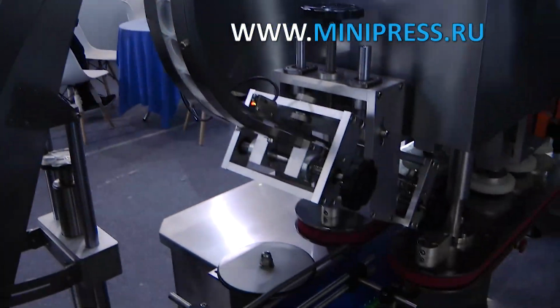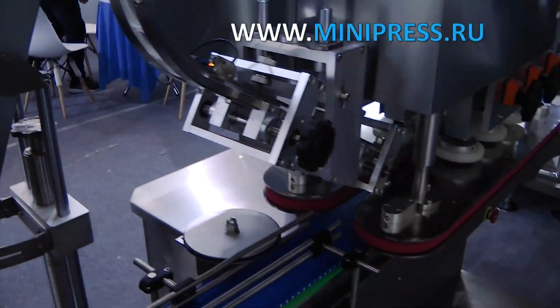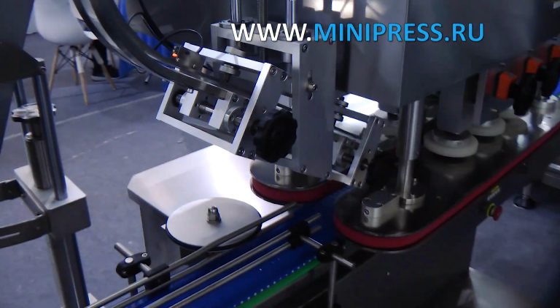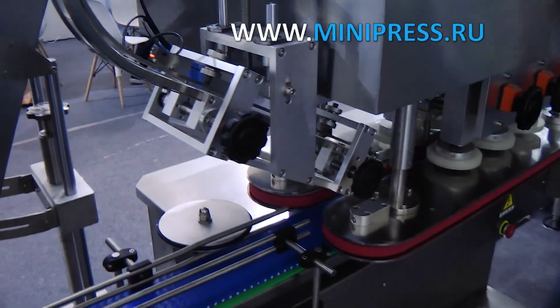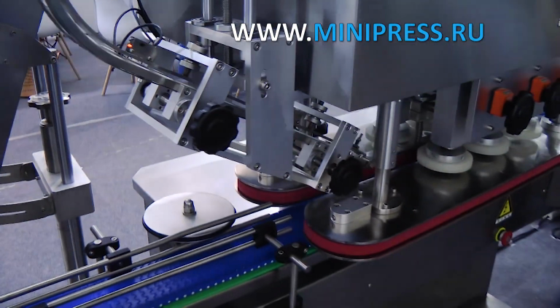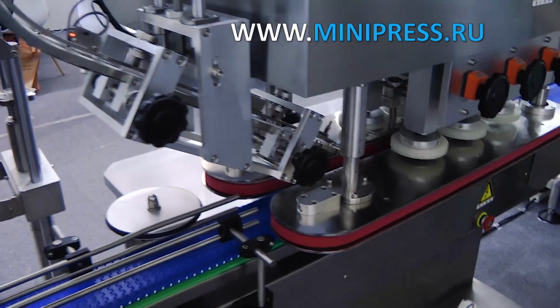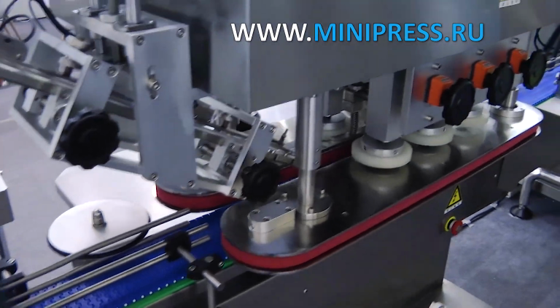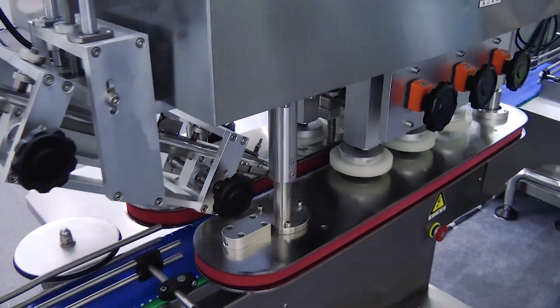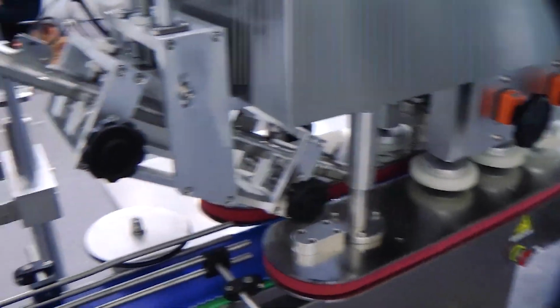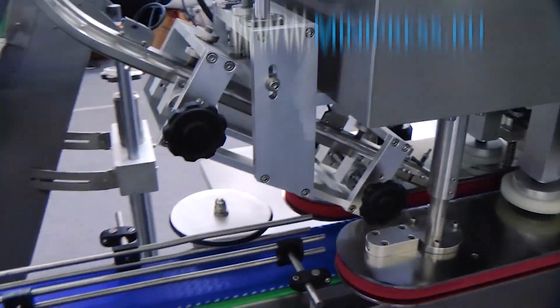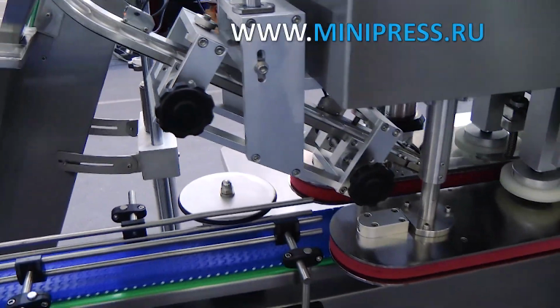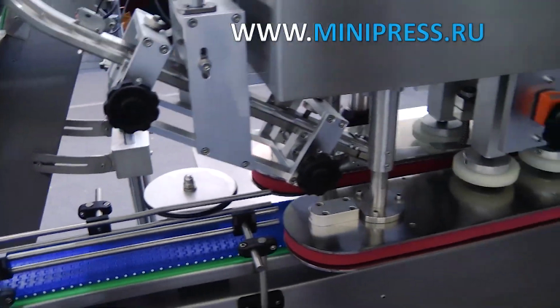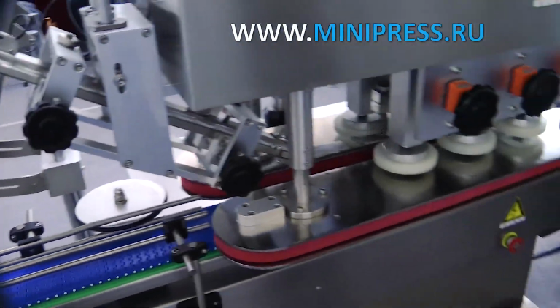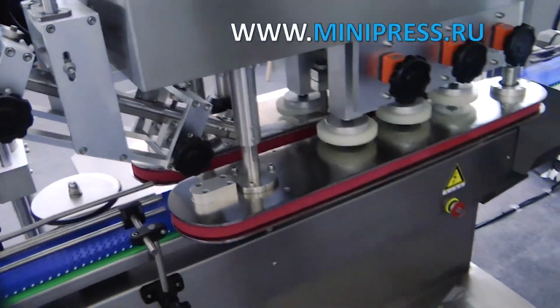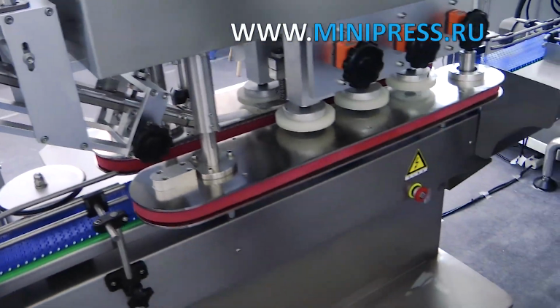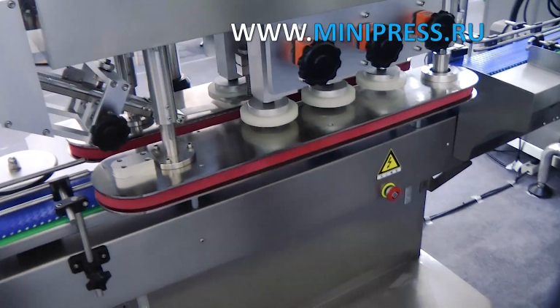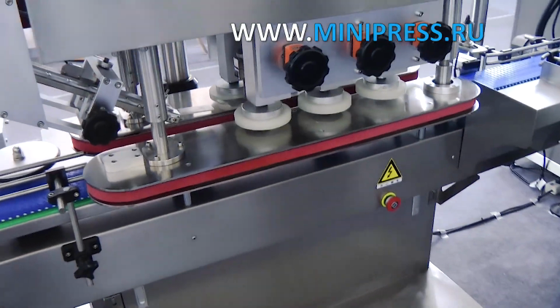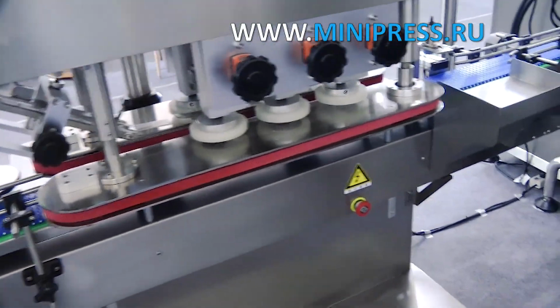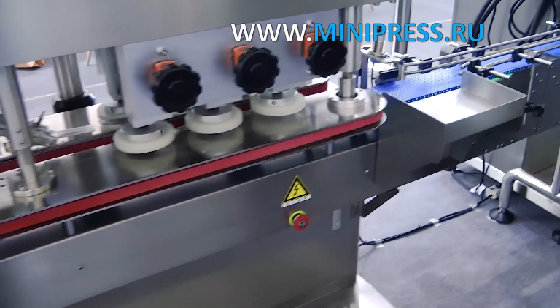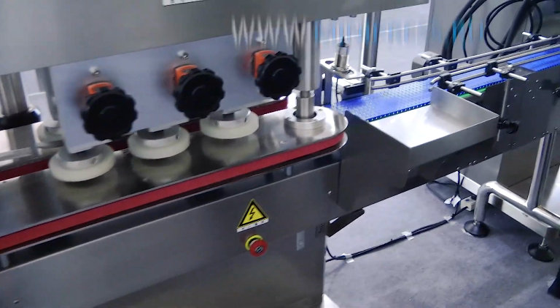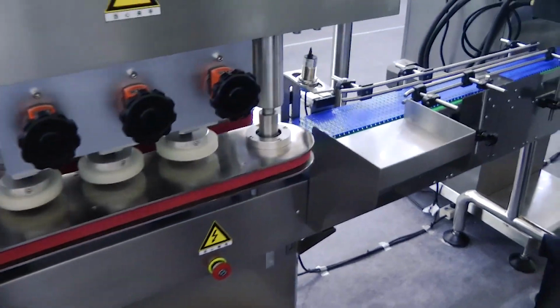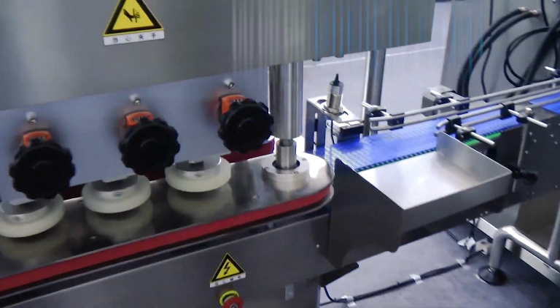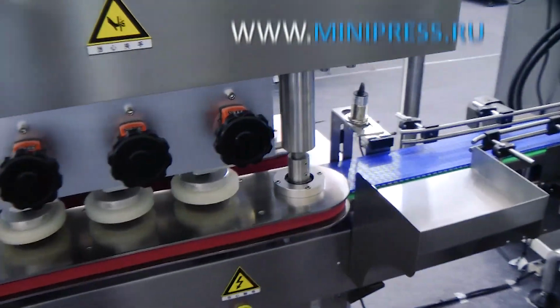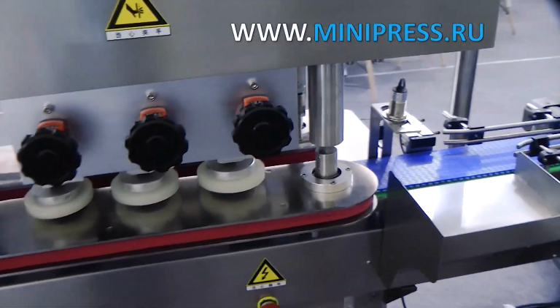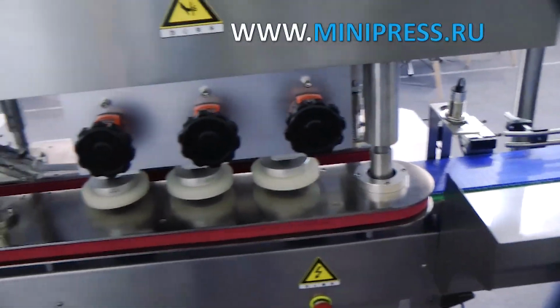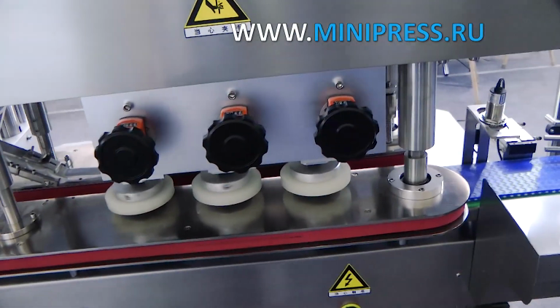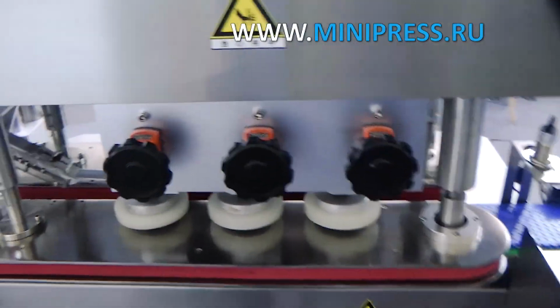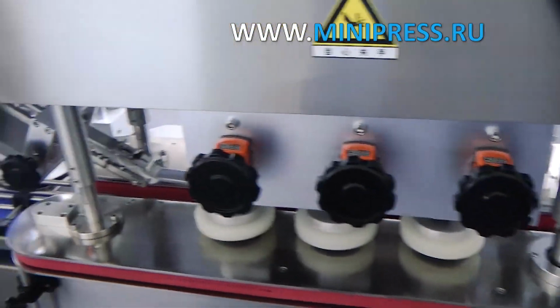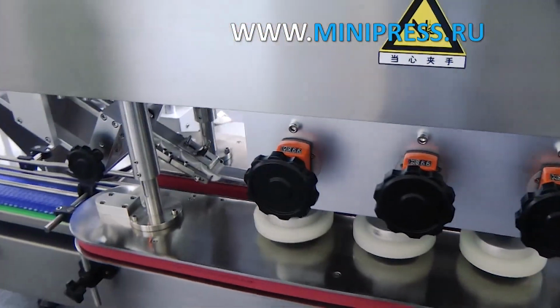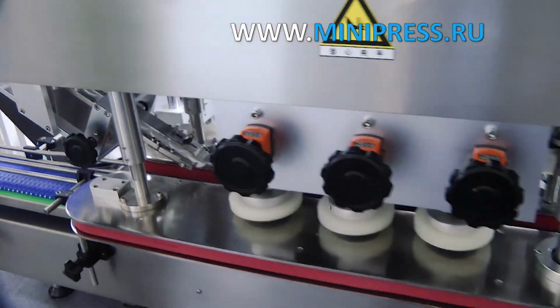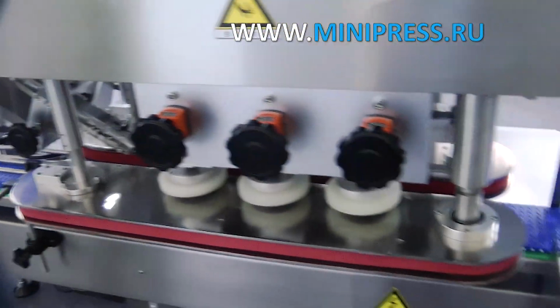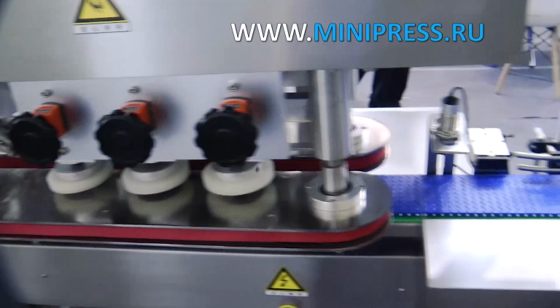Then I contacted a company from Russia. They said that they do not manufacture this type of machine, but if we could wait, they were willing to design and manufacture the machine — however, it would not be ready until next year. I was not prepared to wait that long.